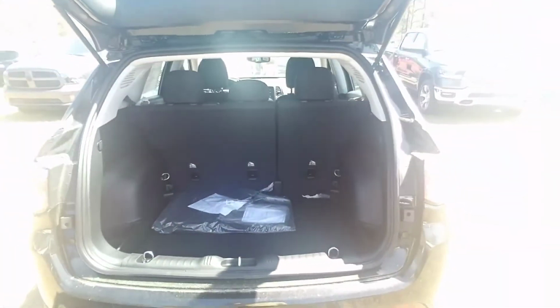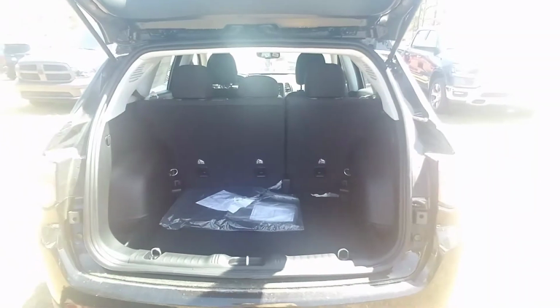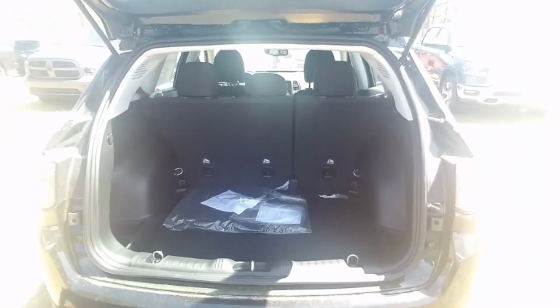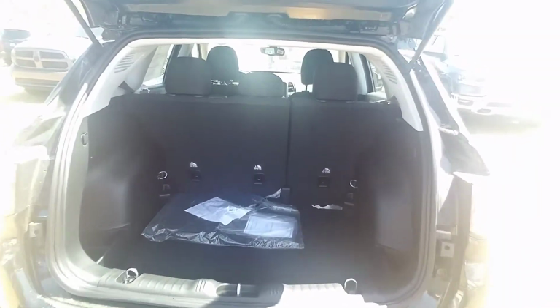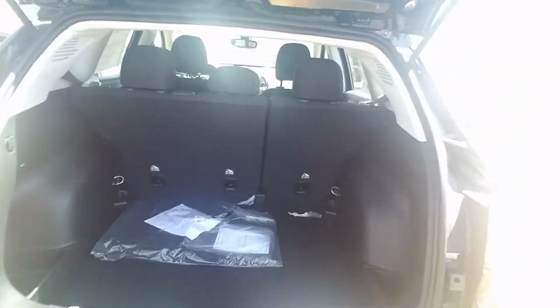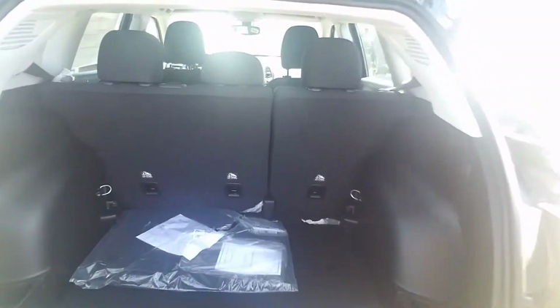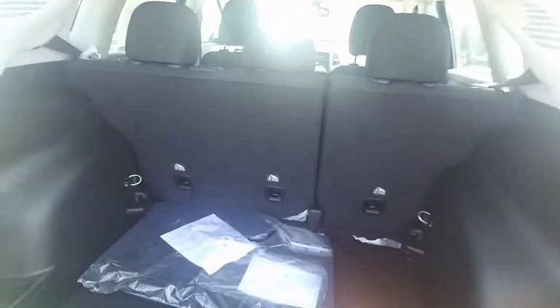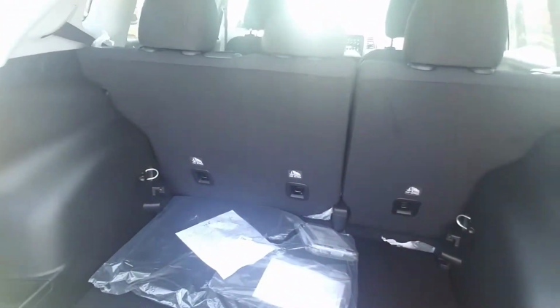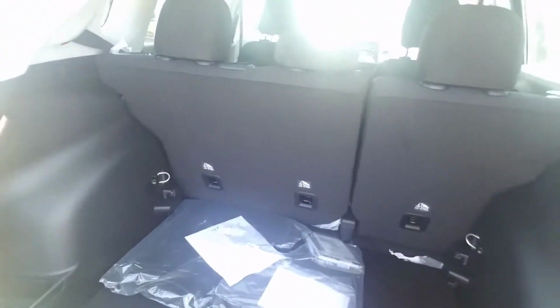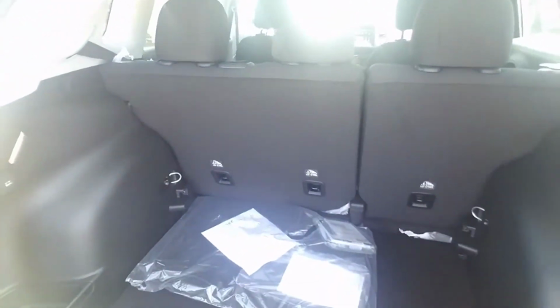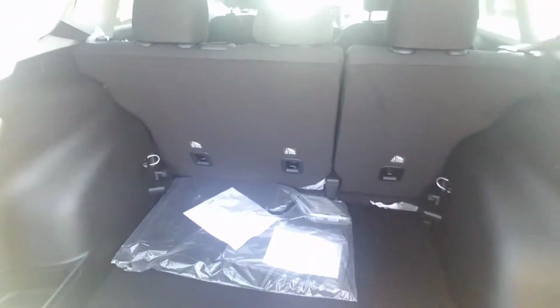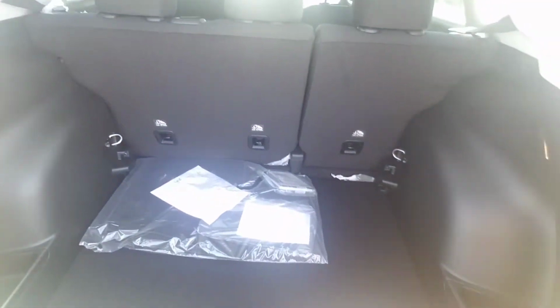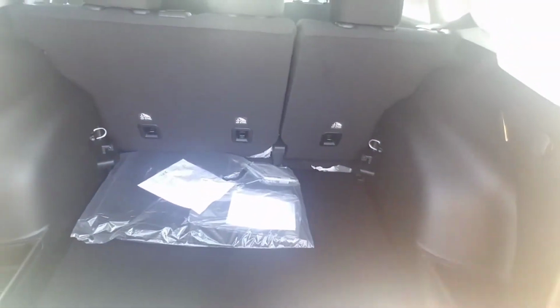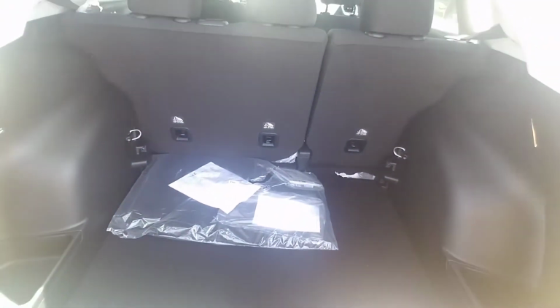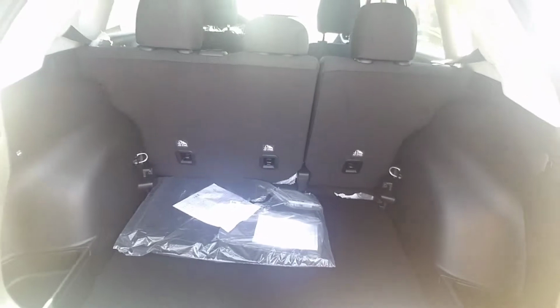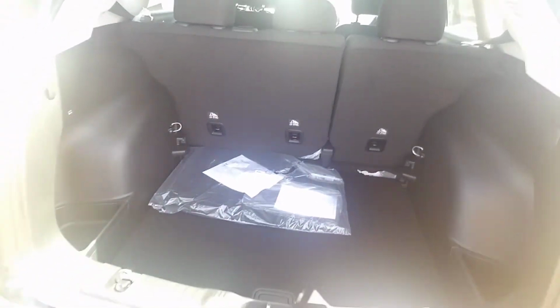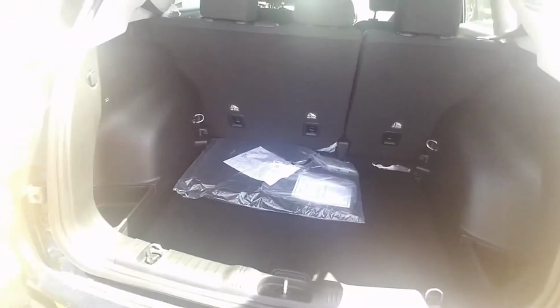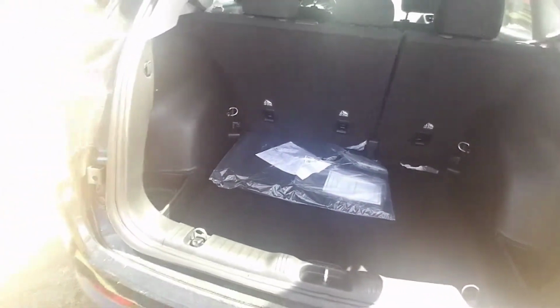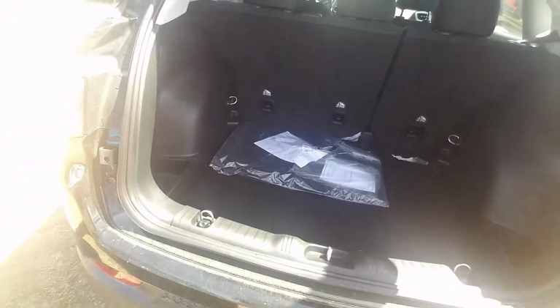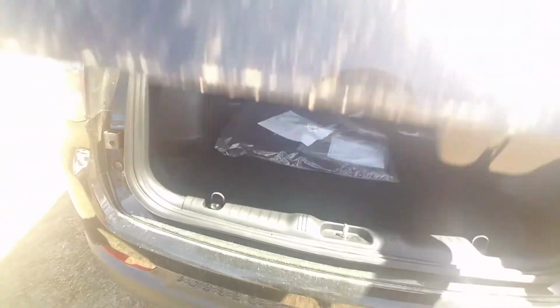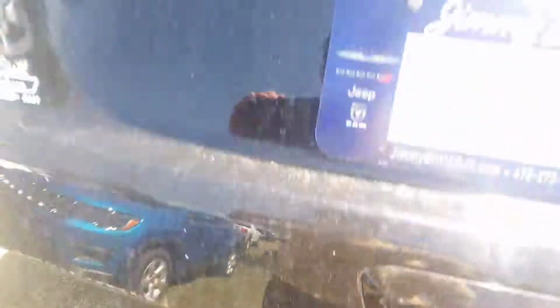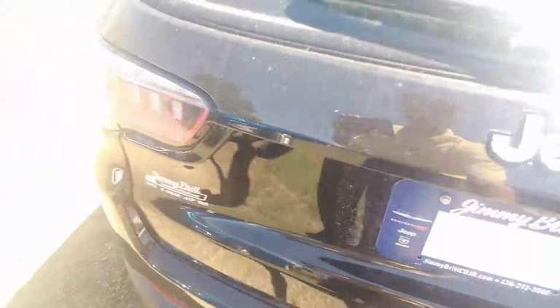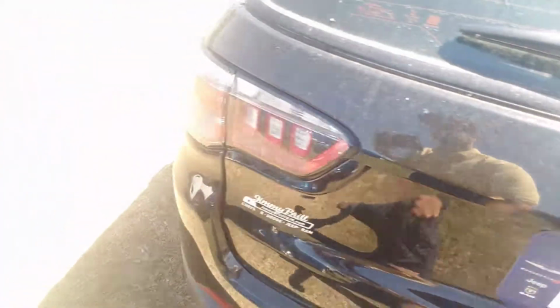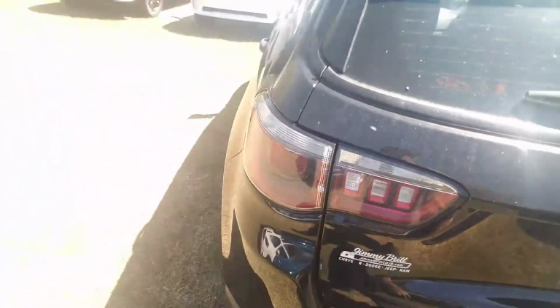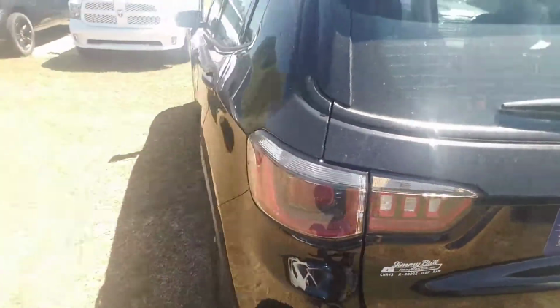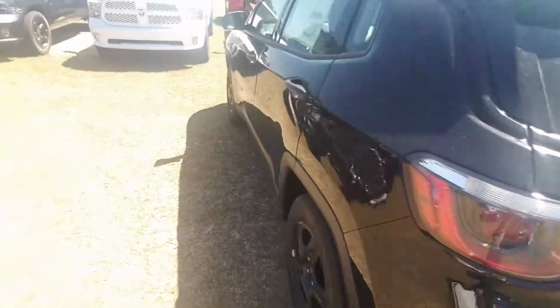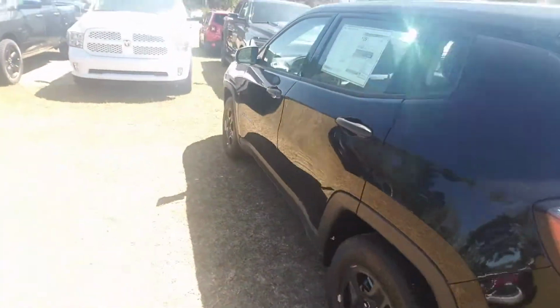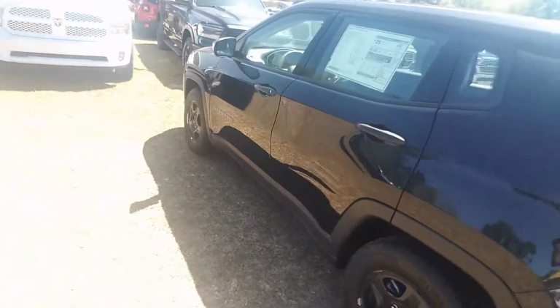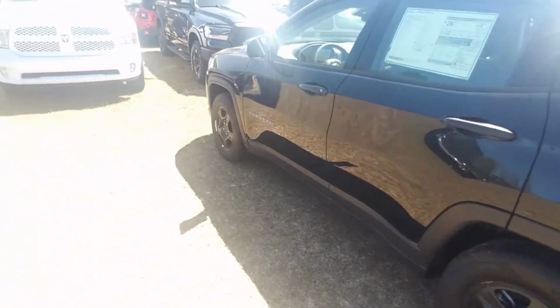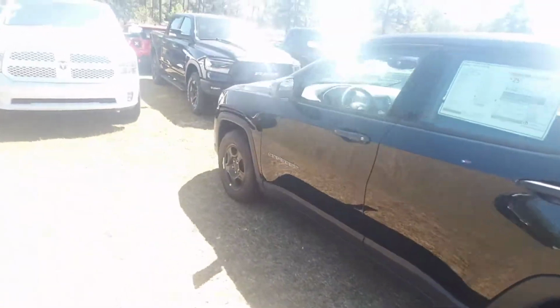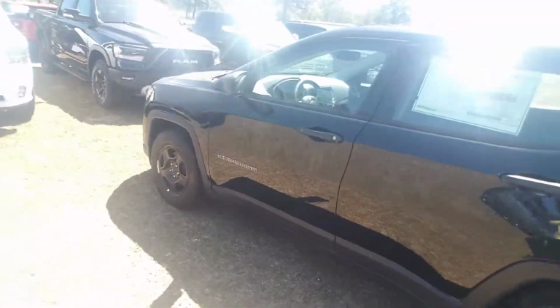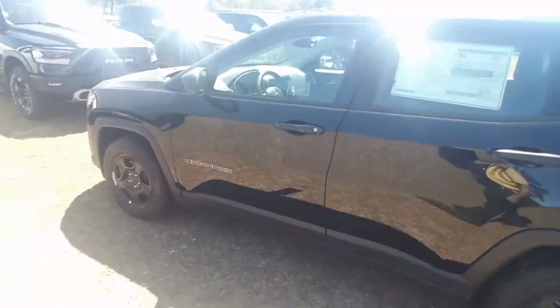And here's your cargo area in the back — tons of room, you can put anything you want back here, no problem. Like I said, this is an awesome new vehicle.